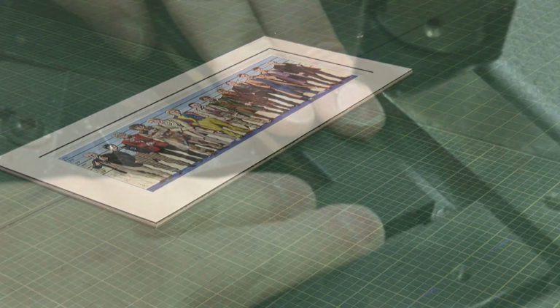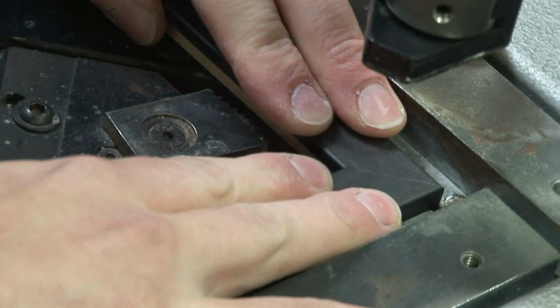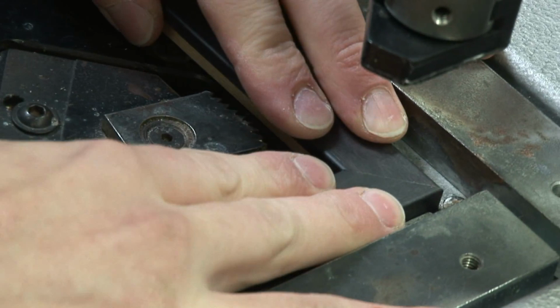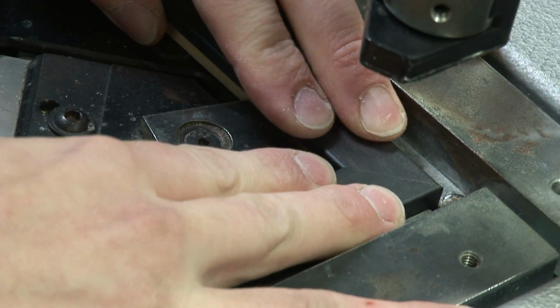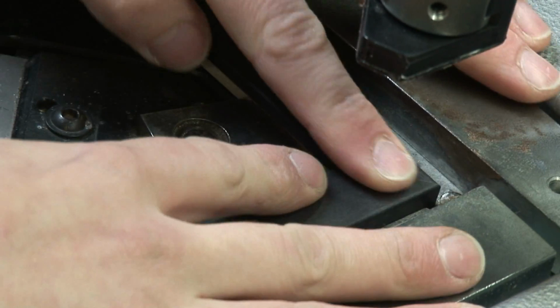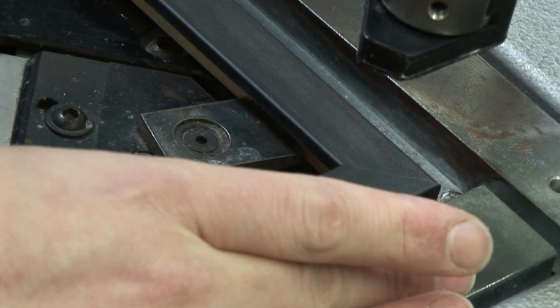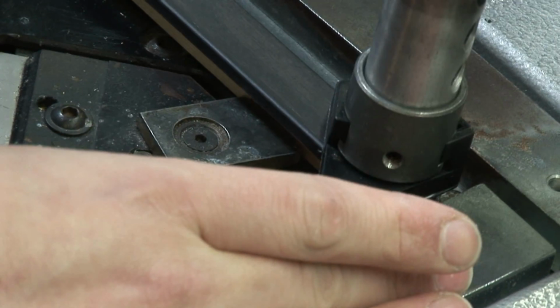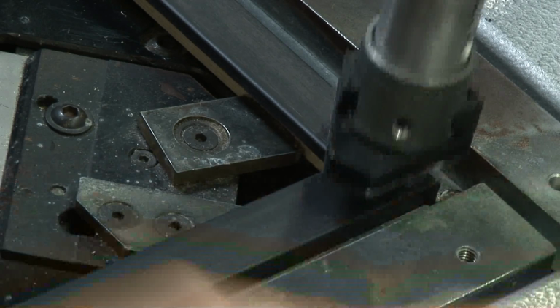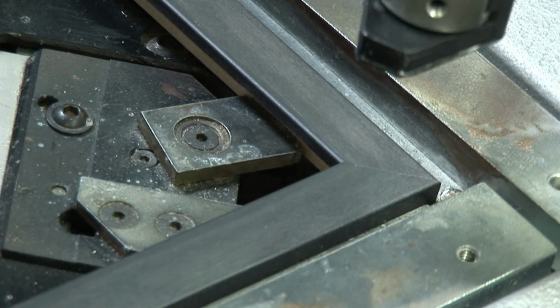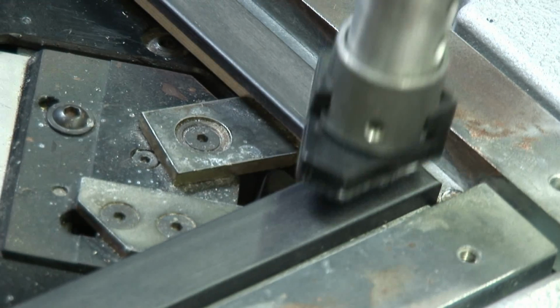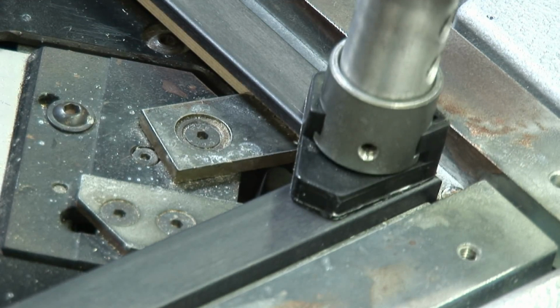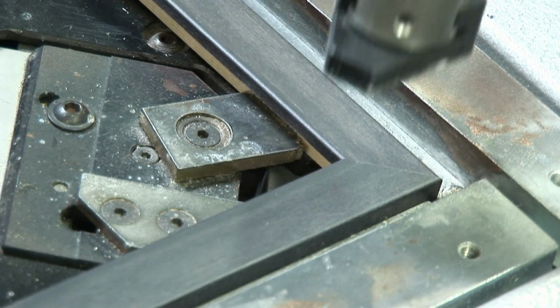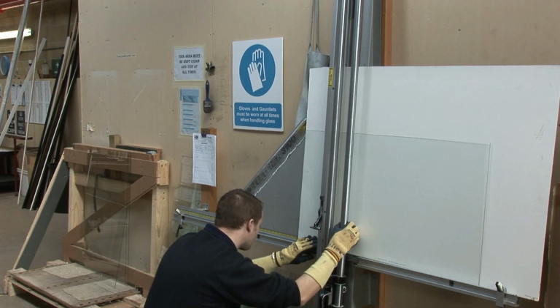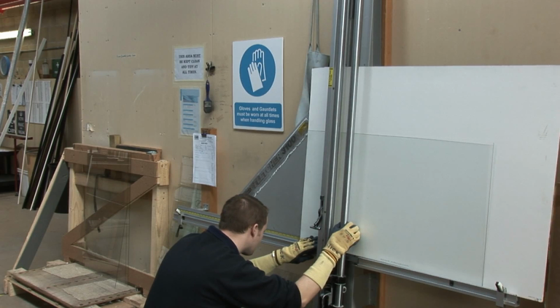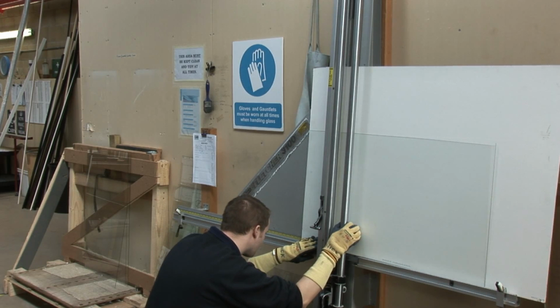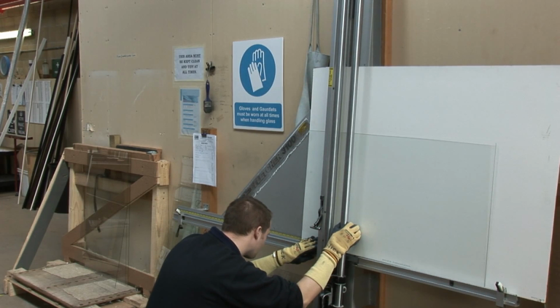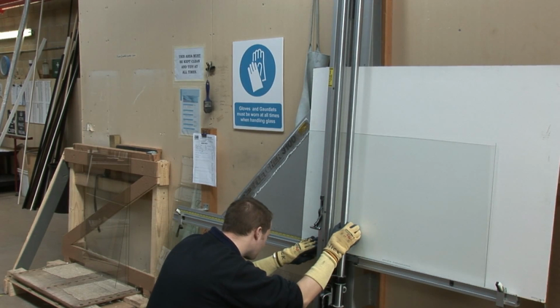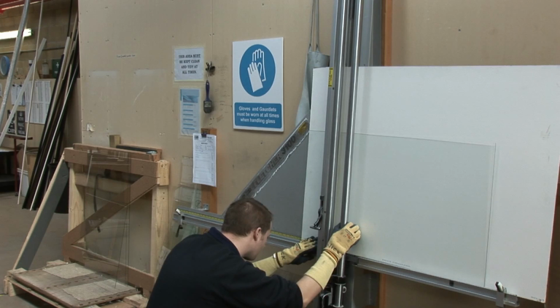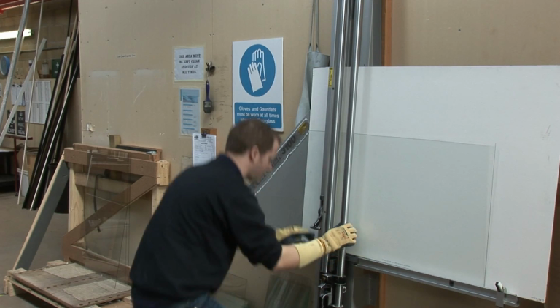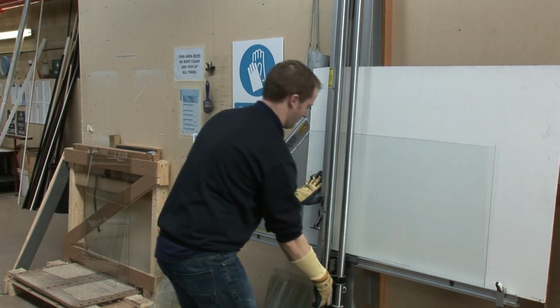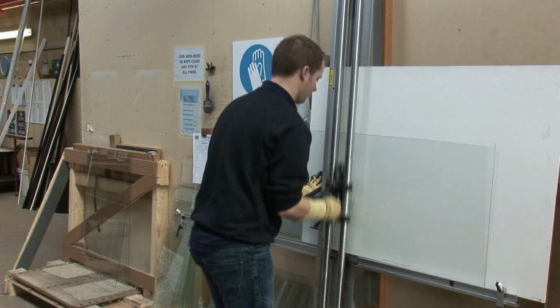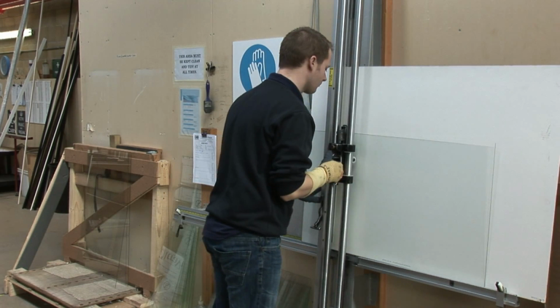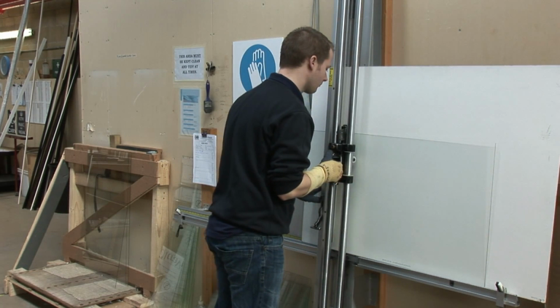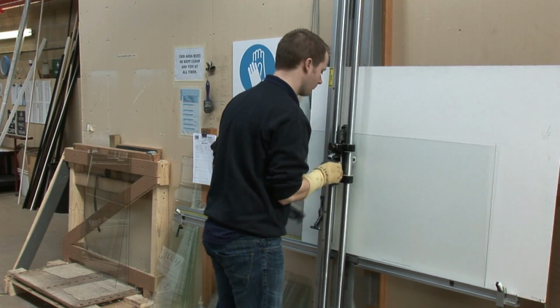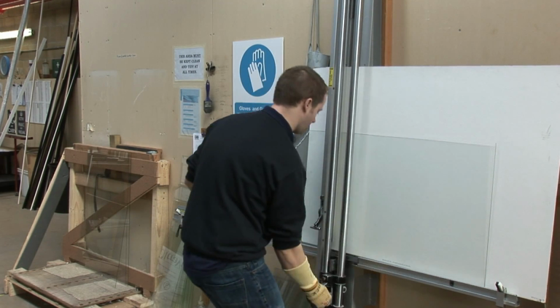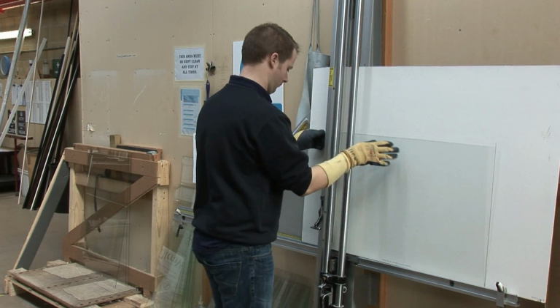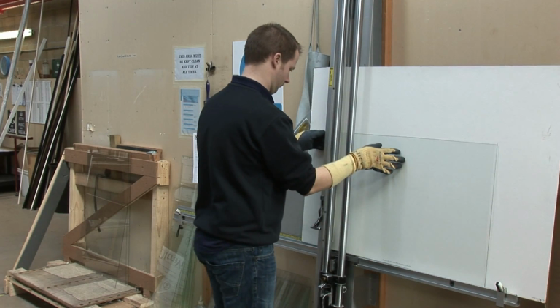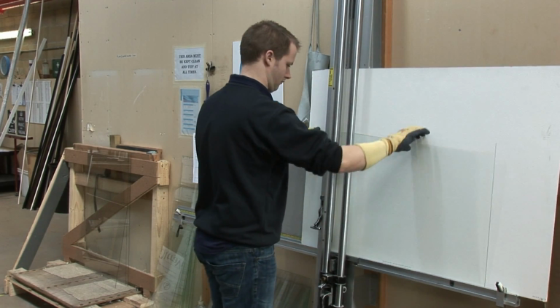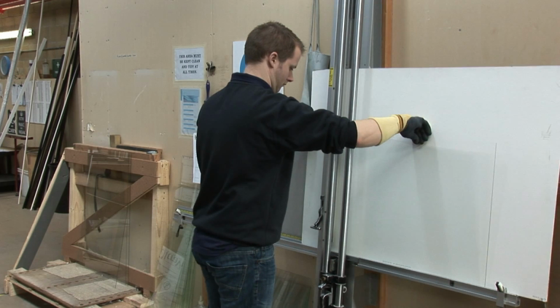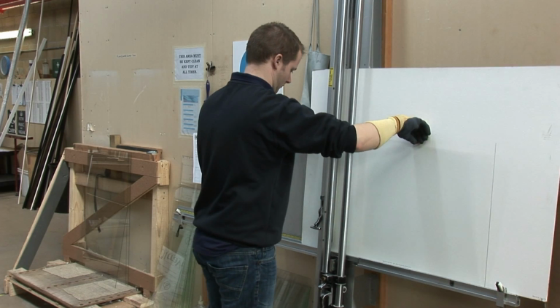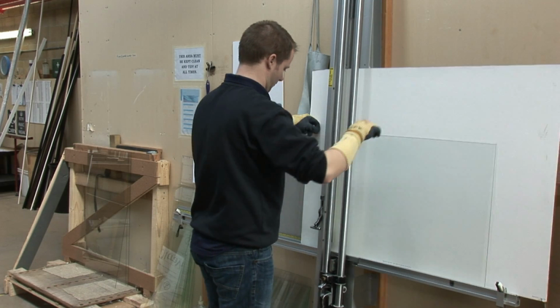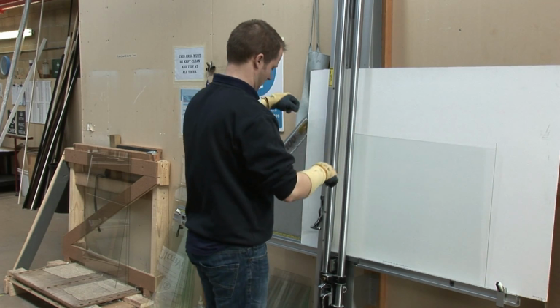Our craftsmen and women are experts in using the latest hardware to produce a frame to the most precise of measurements. Our glass is cut to size using our wall-mounted equipment — it's a real space saver.